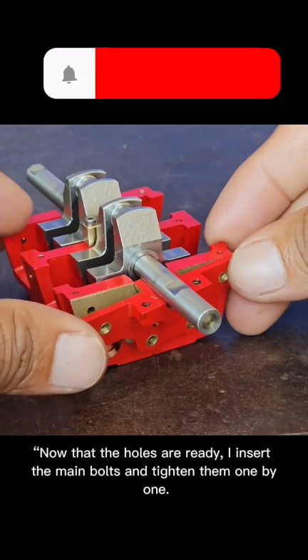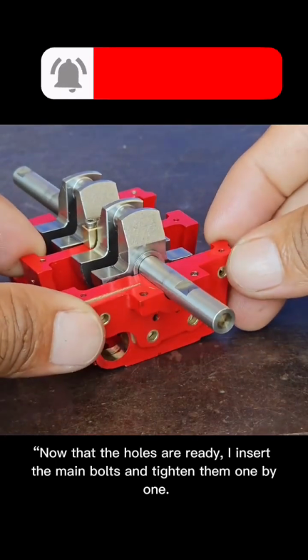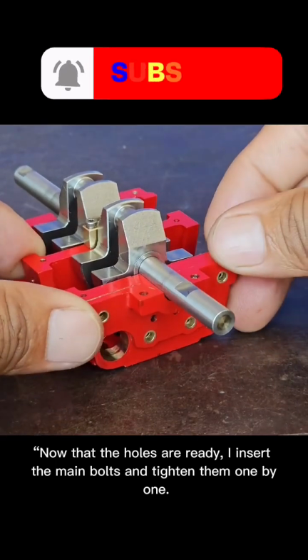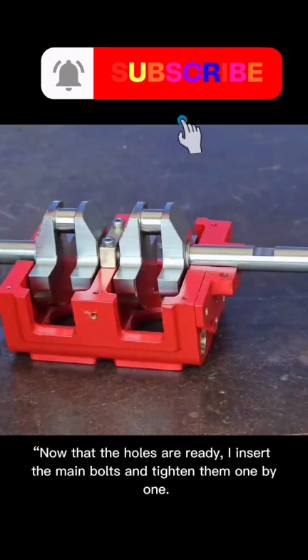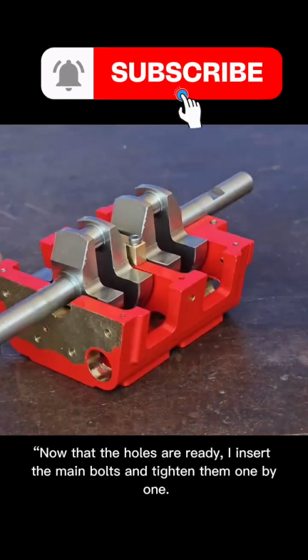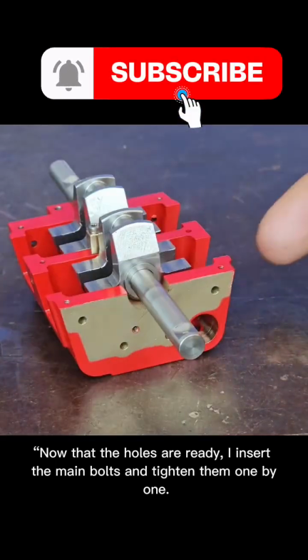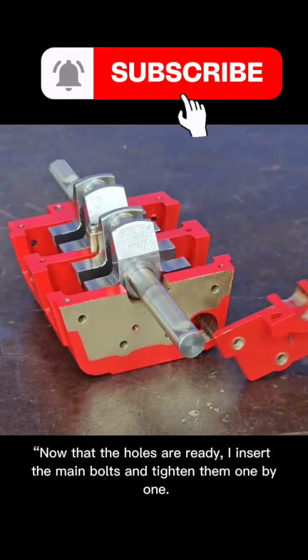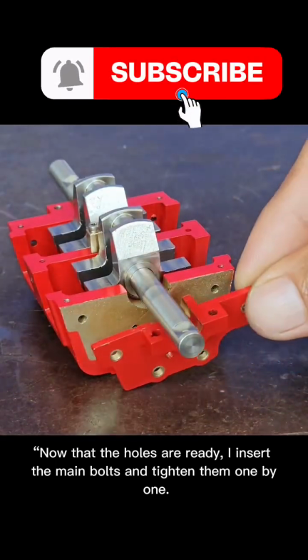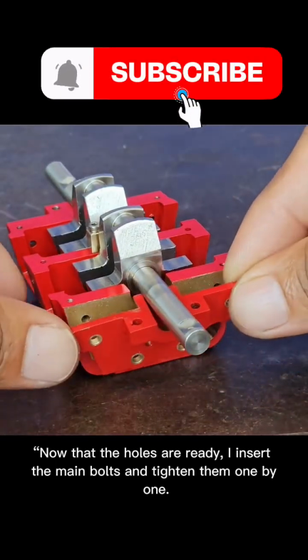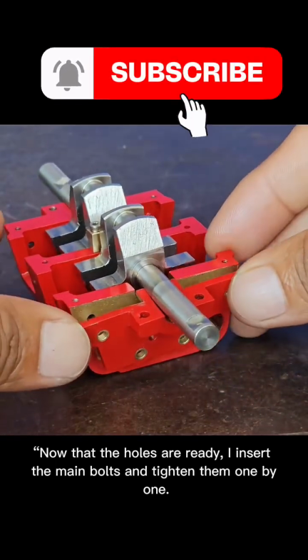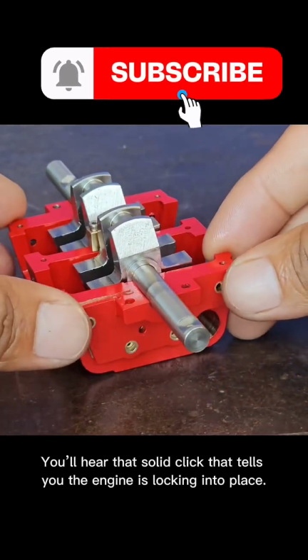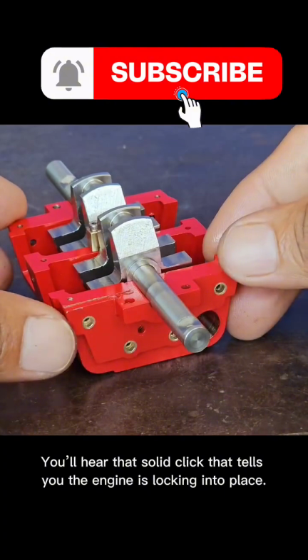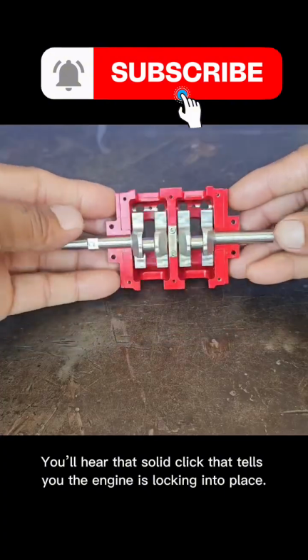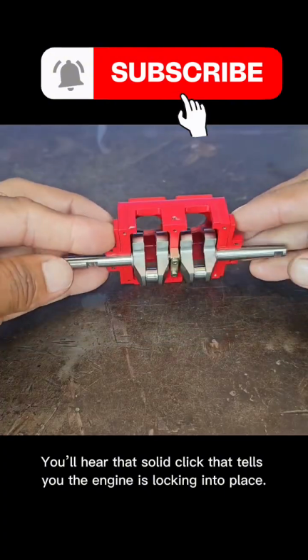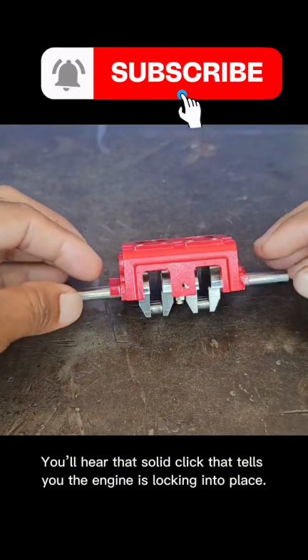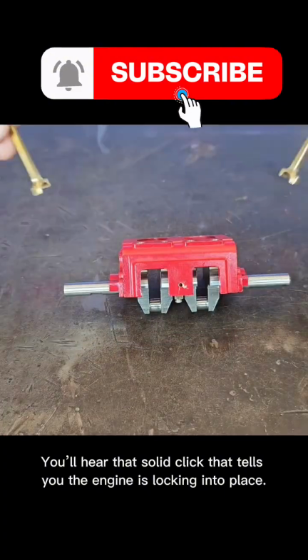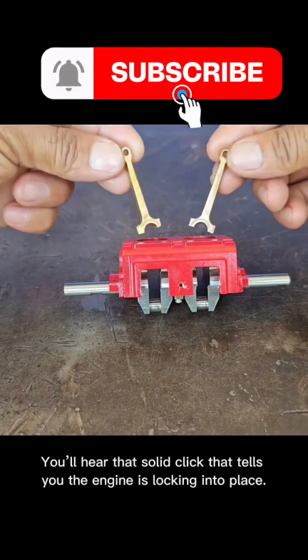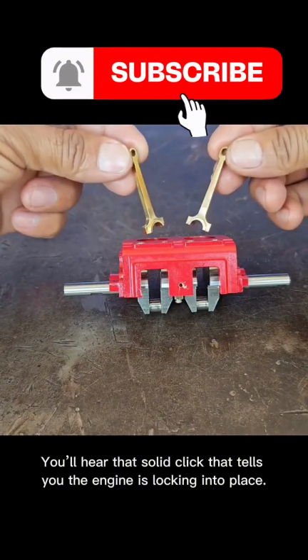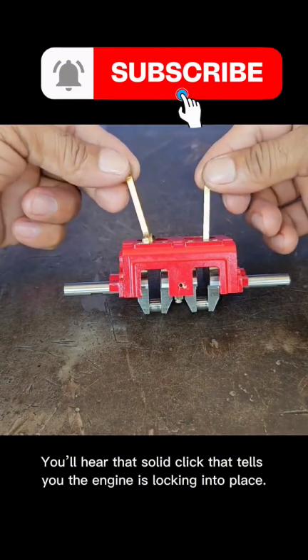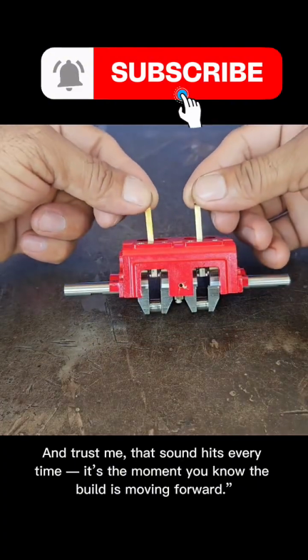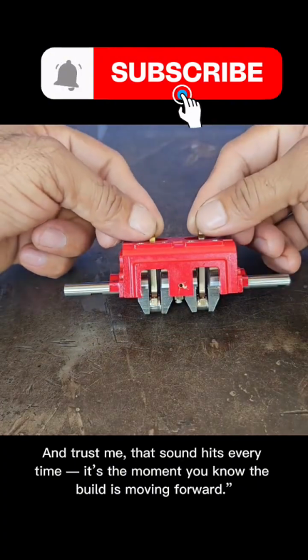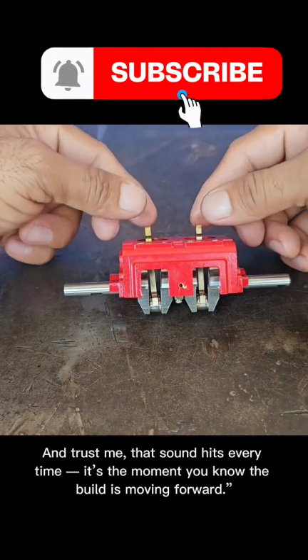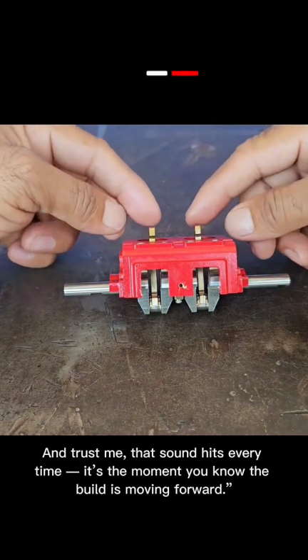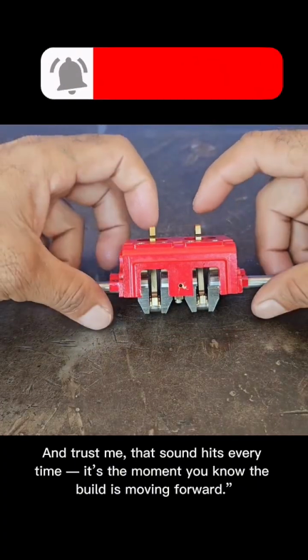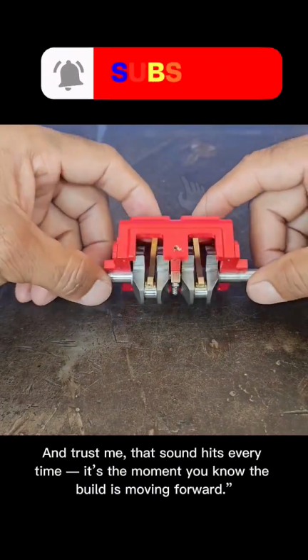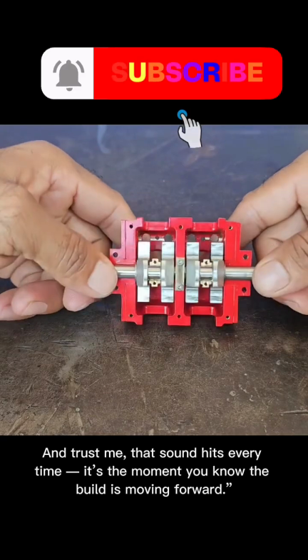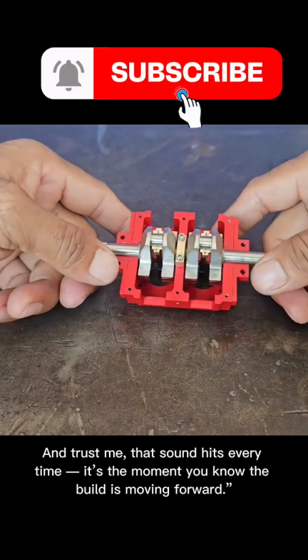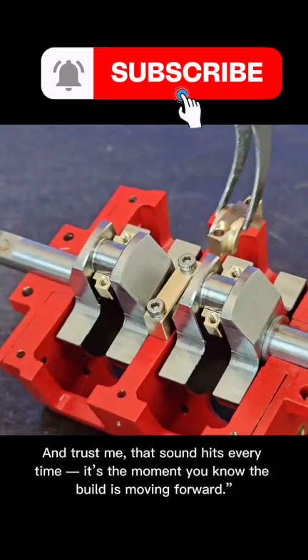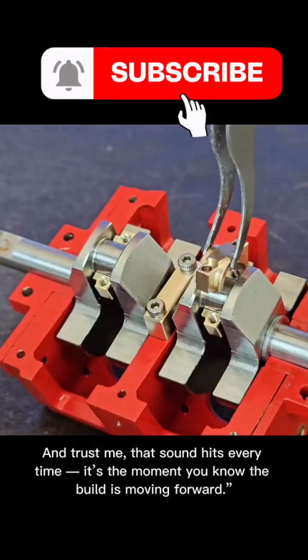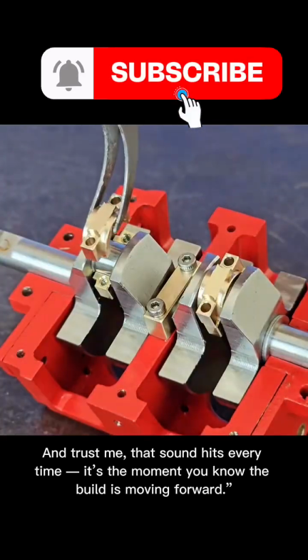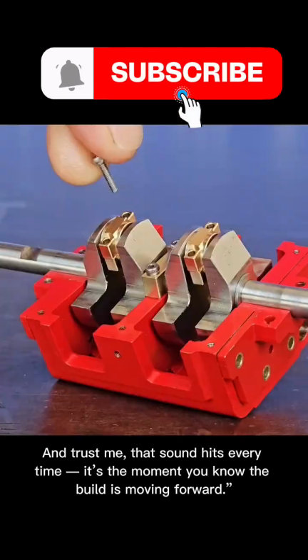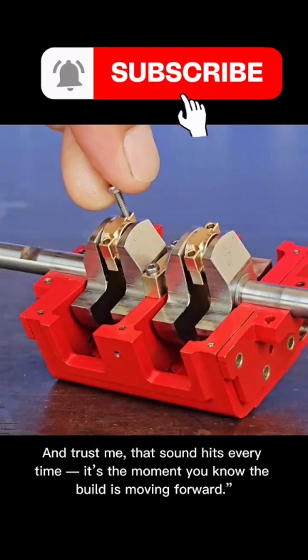Now that the holes are ready, I insert the main bolts and tighten them one by one. You'll hear that solid click that tells you the engine is locking into place. And trust me, that sound hits every time. It's the moment you know the build is moving forward.